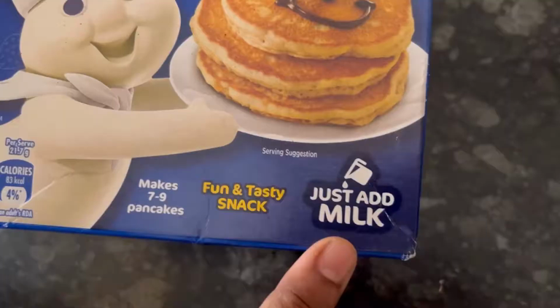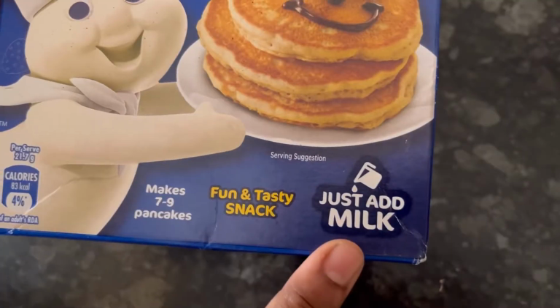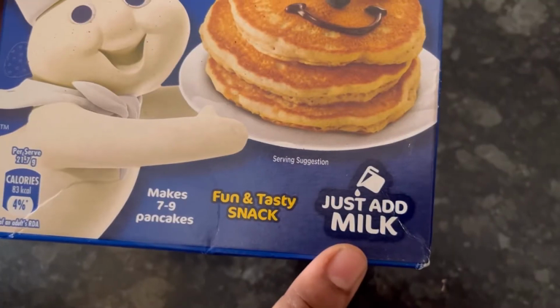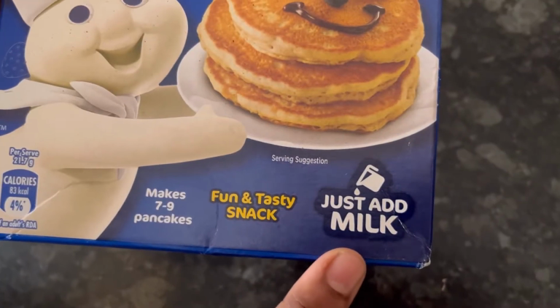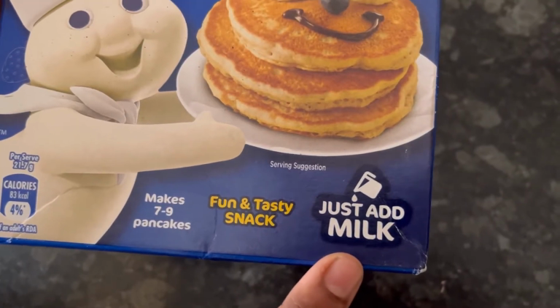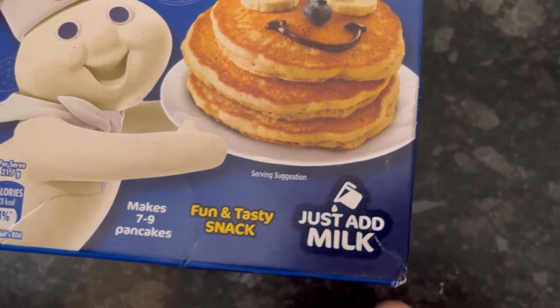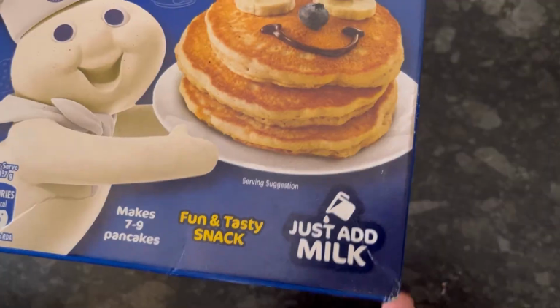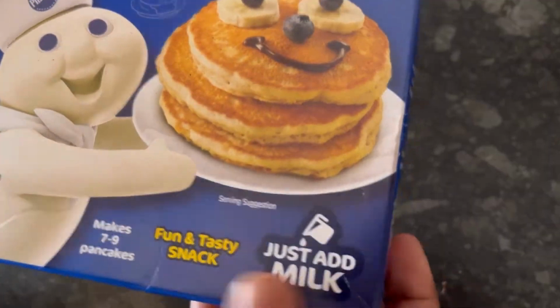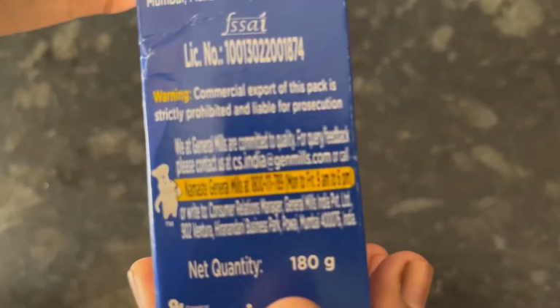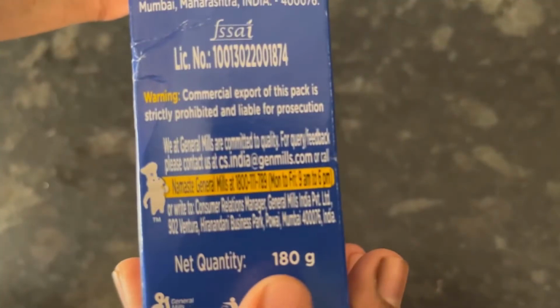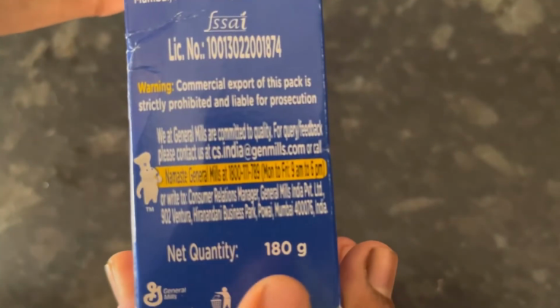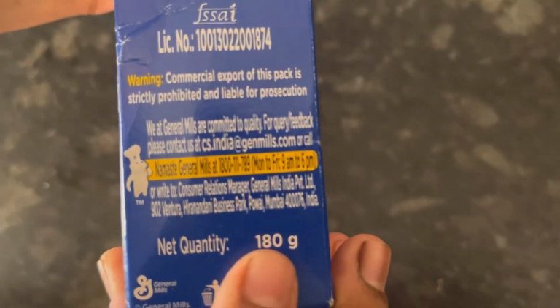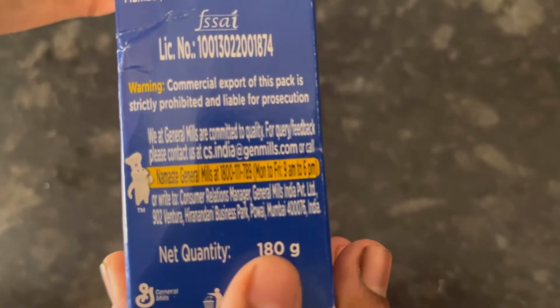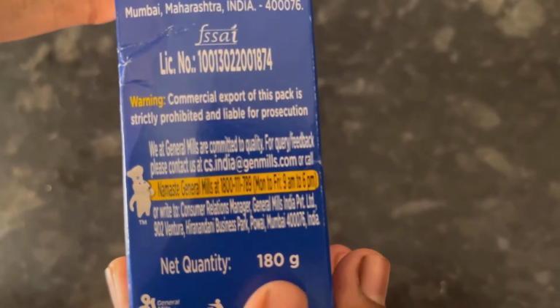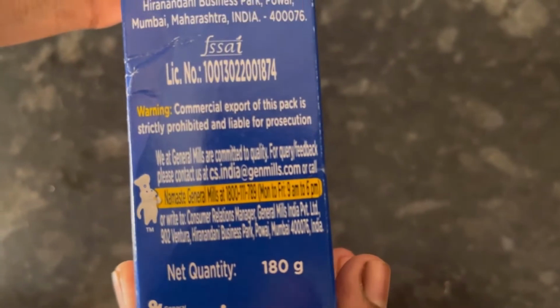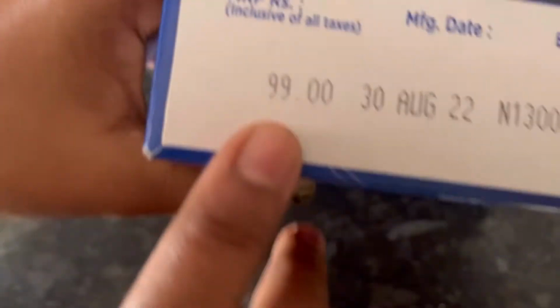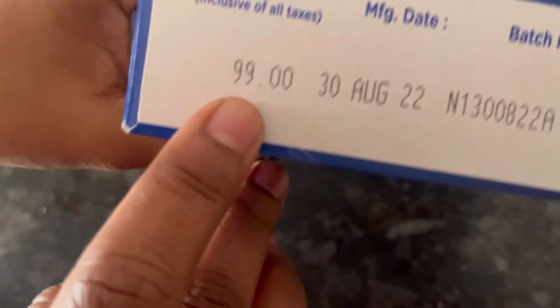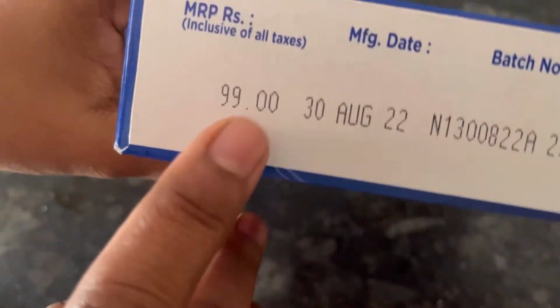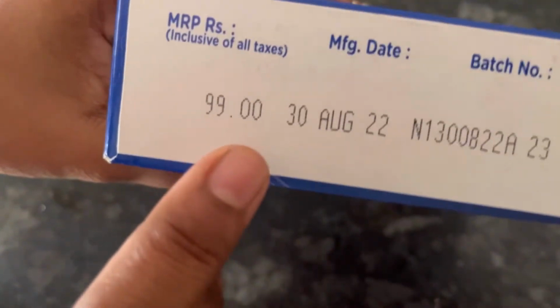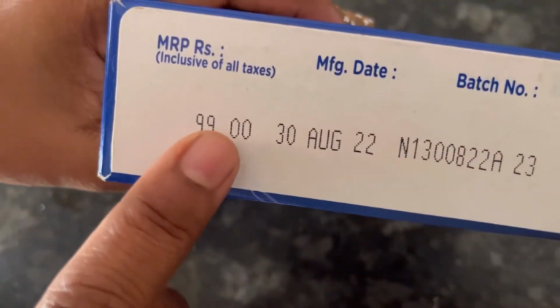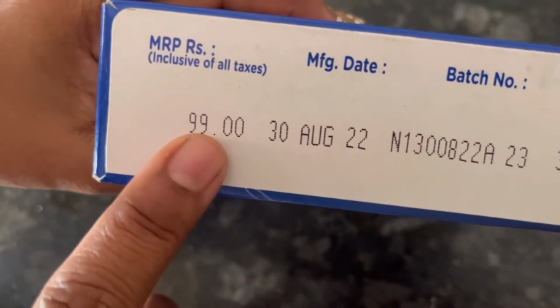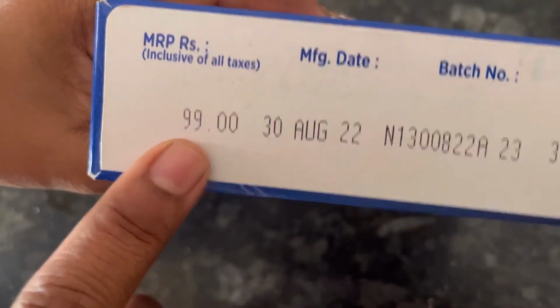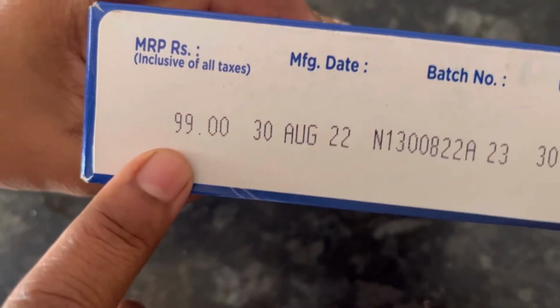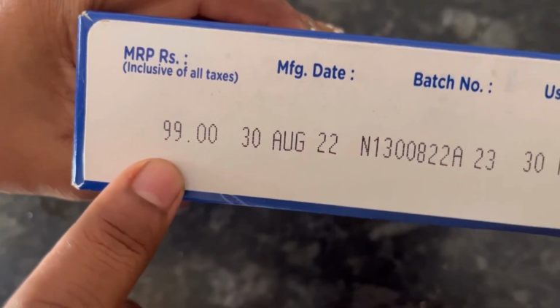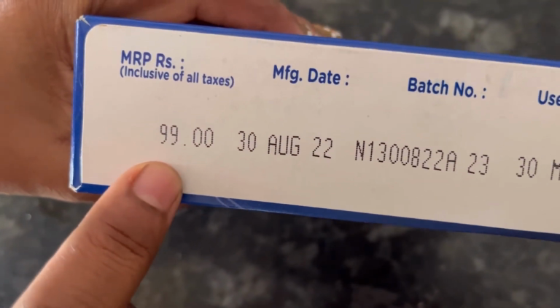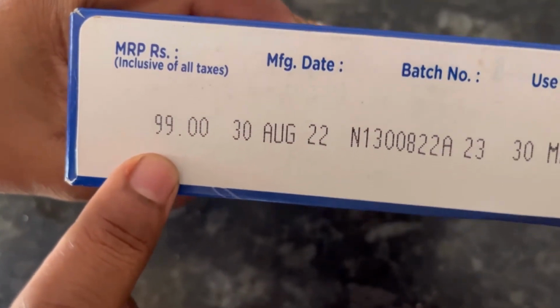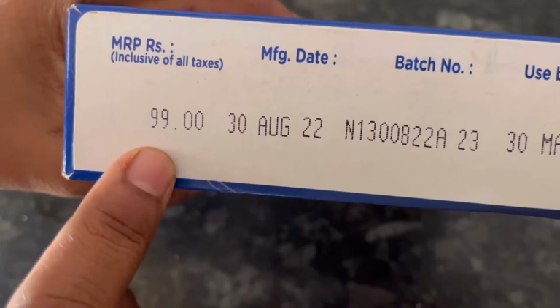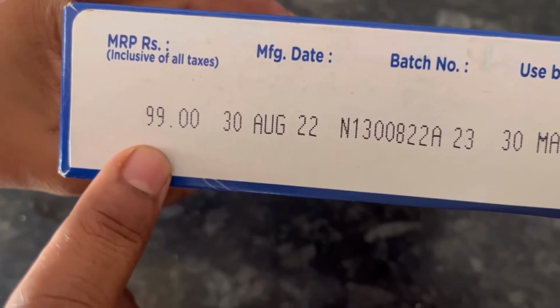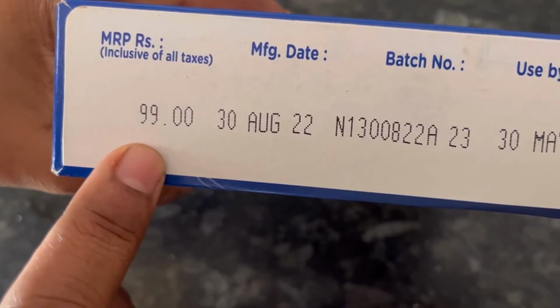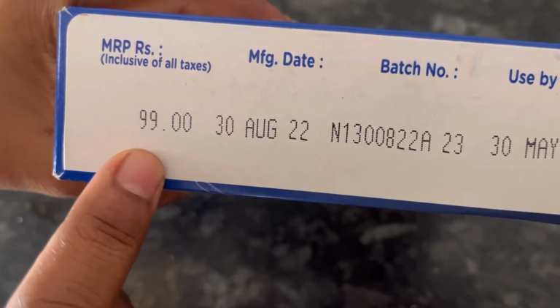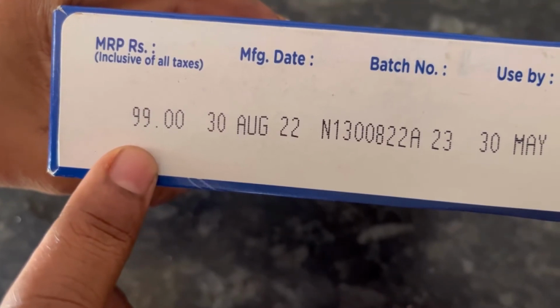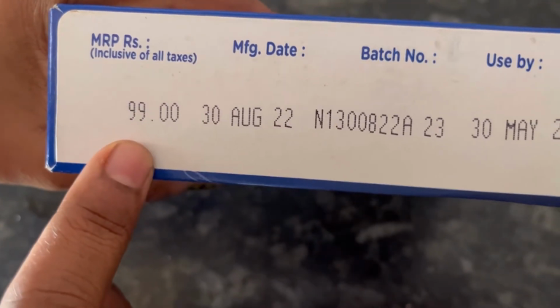So this is the pack. We have to just add milk. It's a 180g pack and the MRP is 99 rupees. I'll share the Amazon link in the description box.